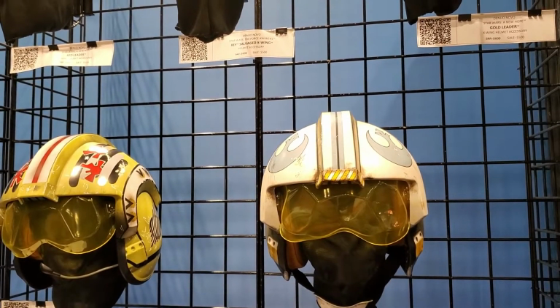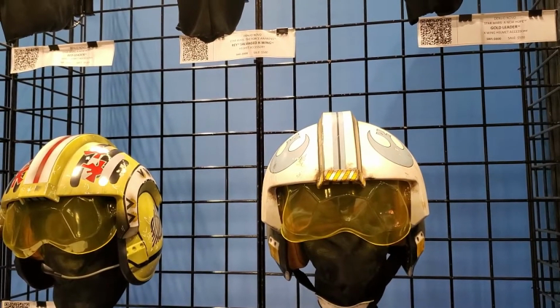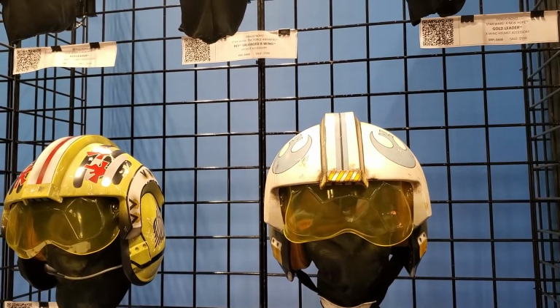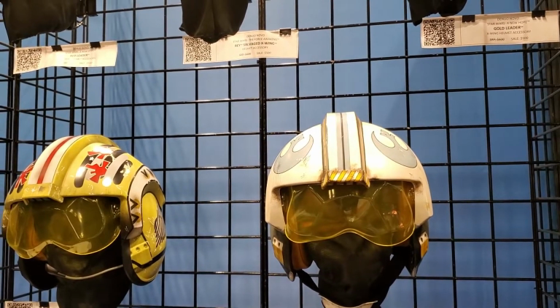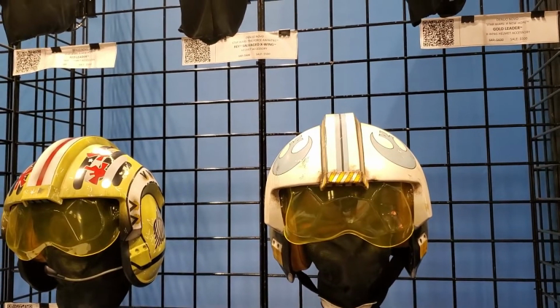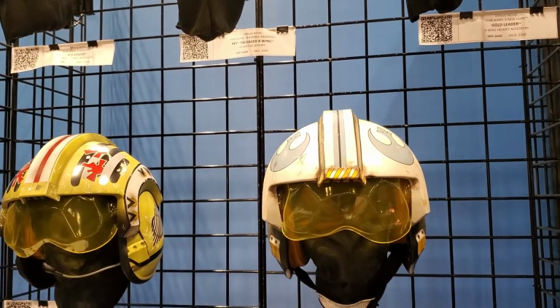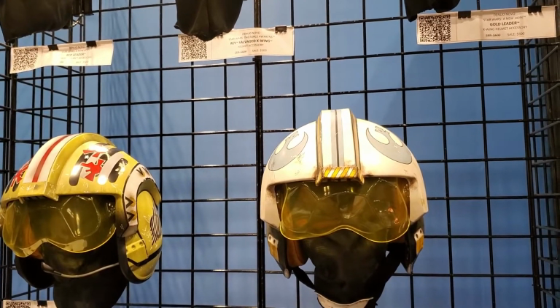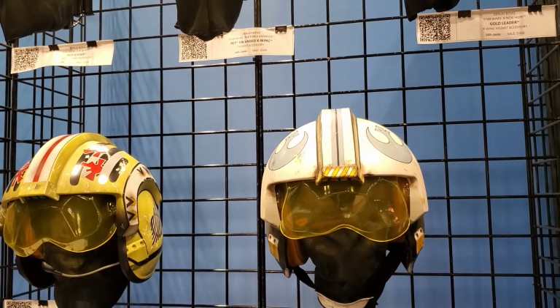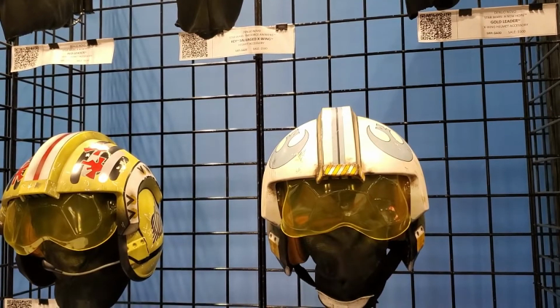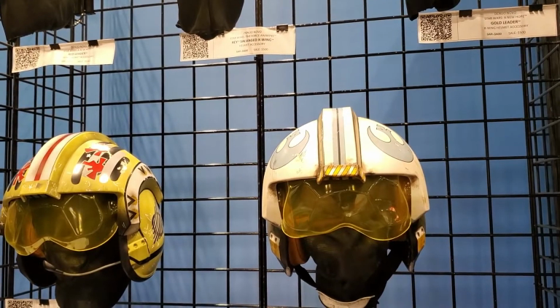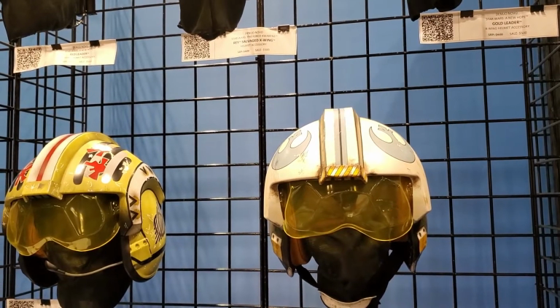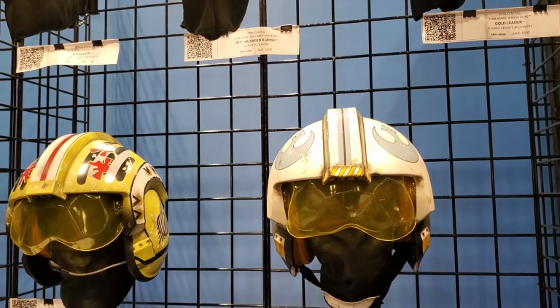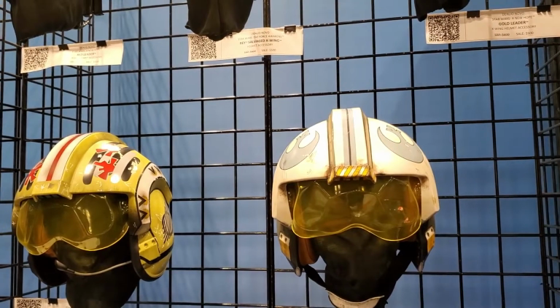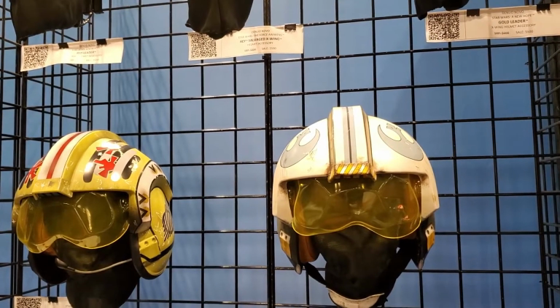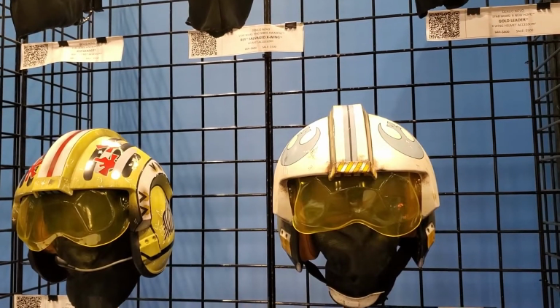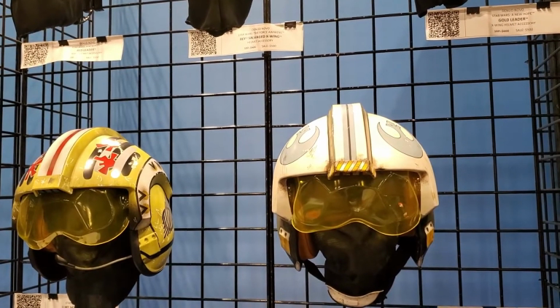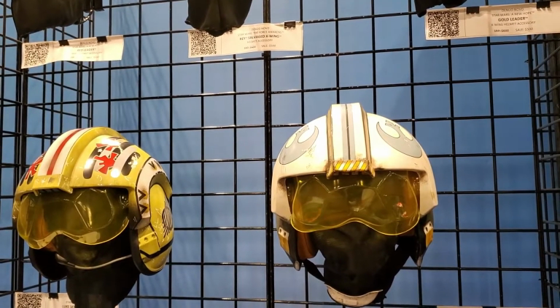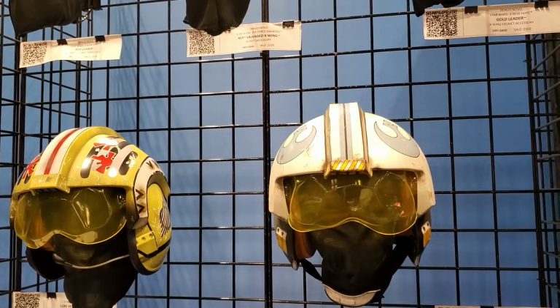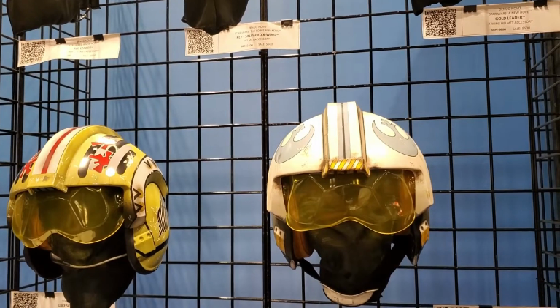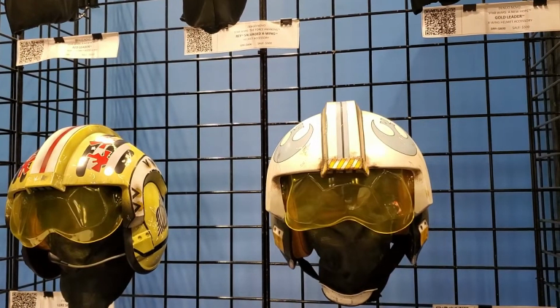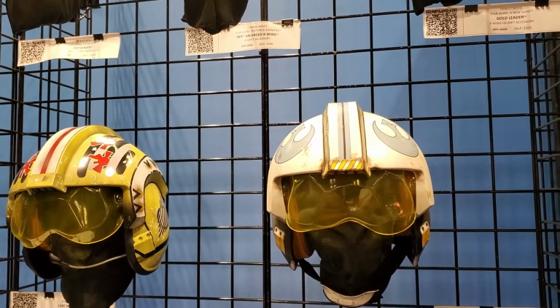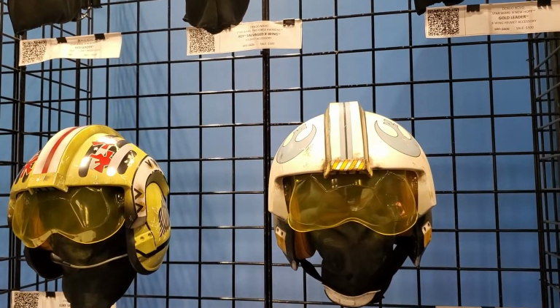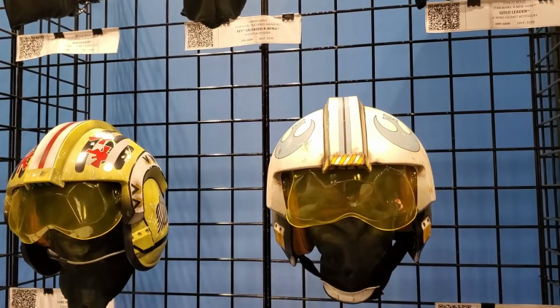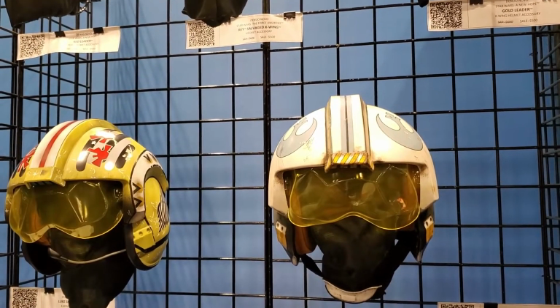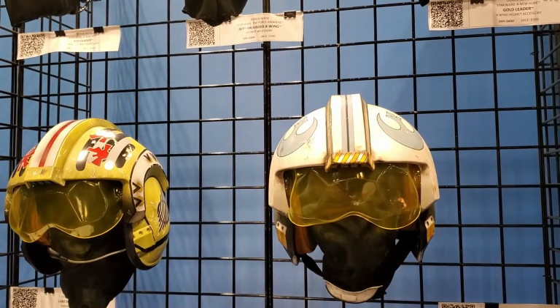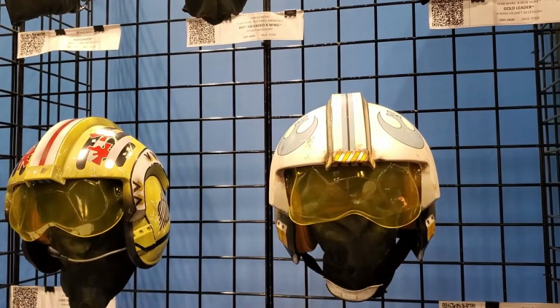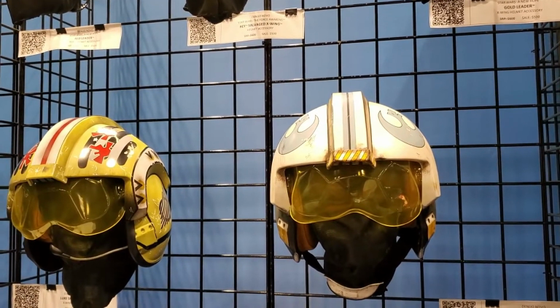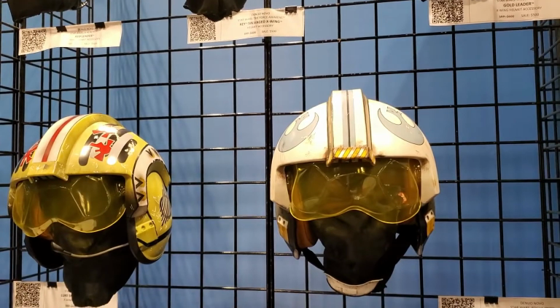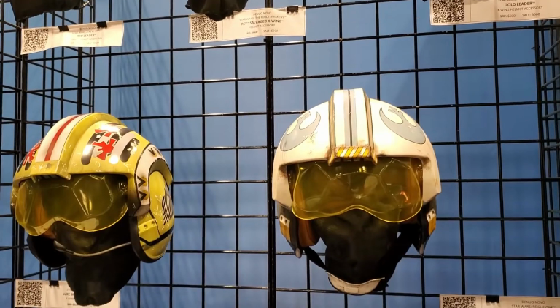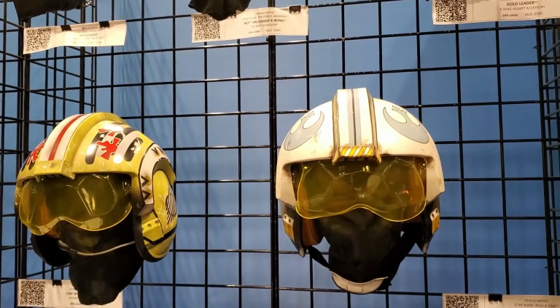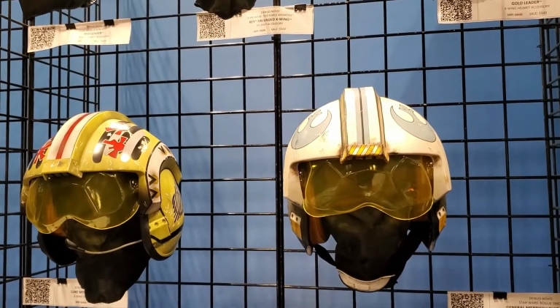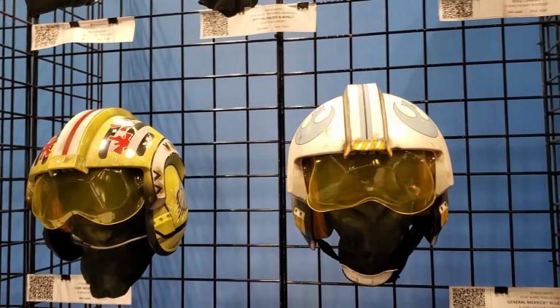We've also got an array of TIE fighter helmets. There are three of those in our portfolio: a standard TIE, a TIE Interceptor, and the Inferno Squad commander from Battlefront 2.